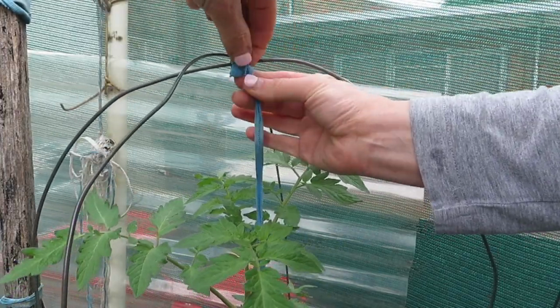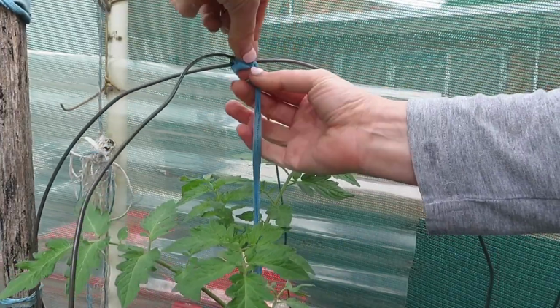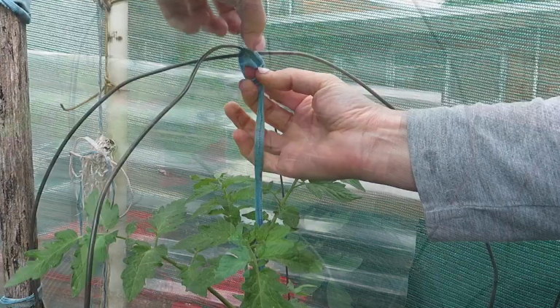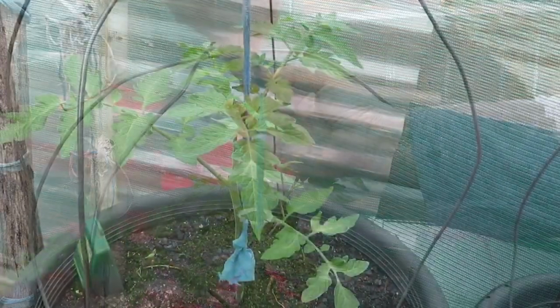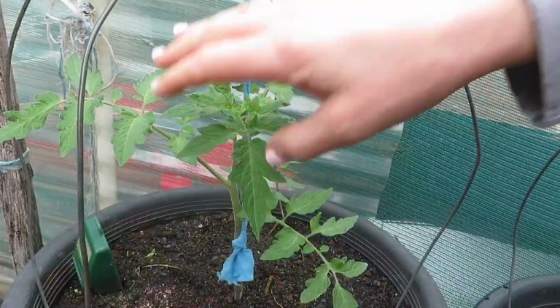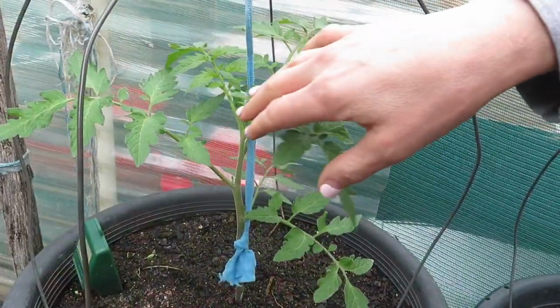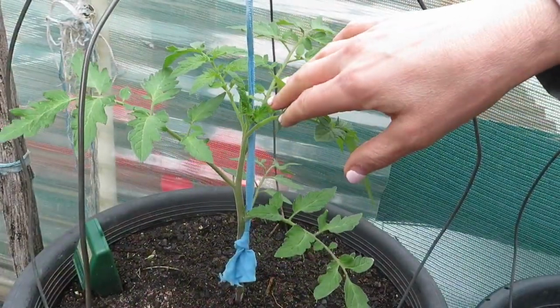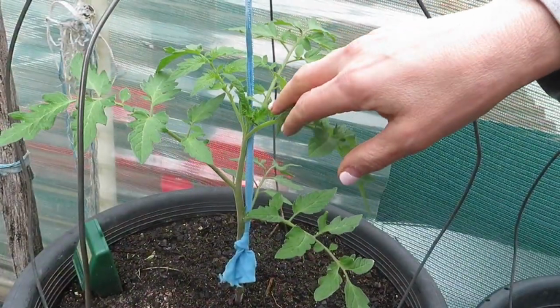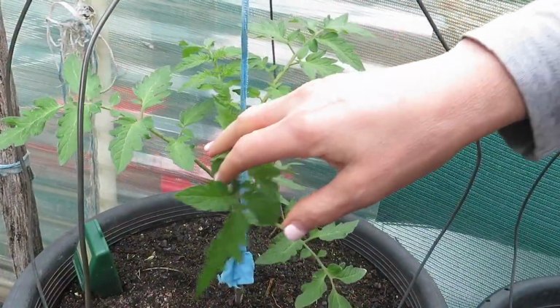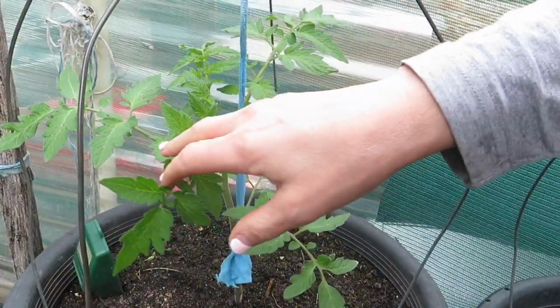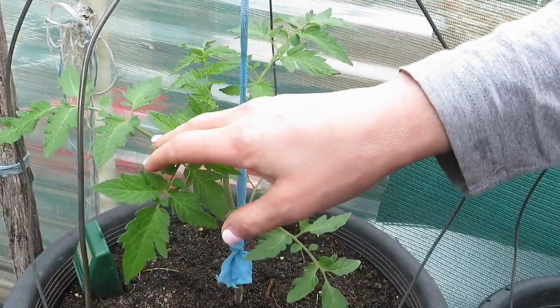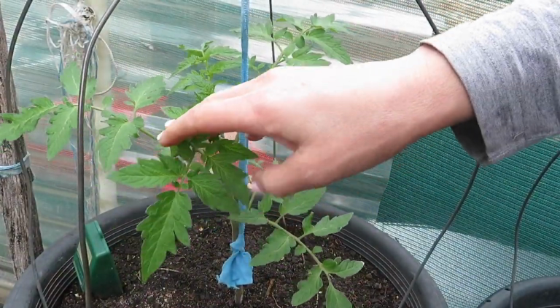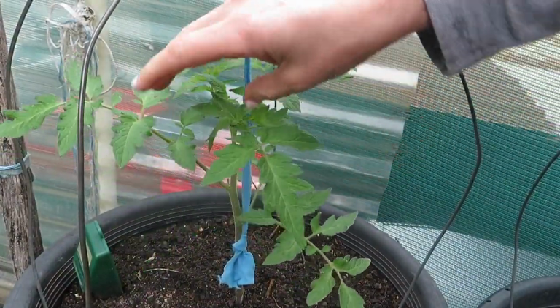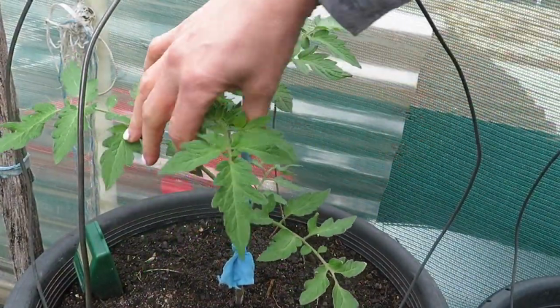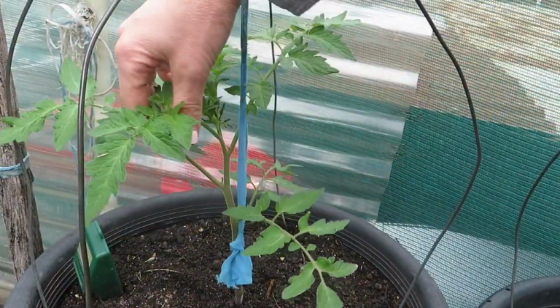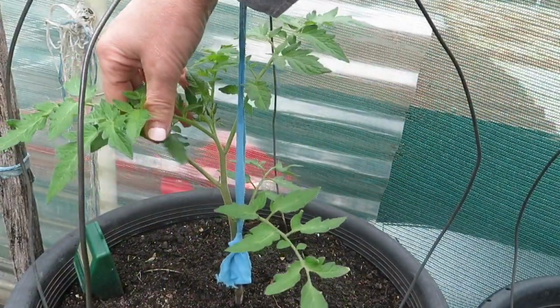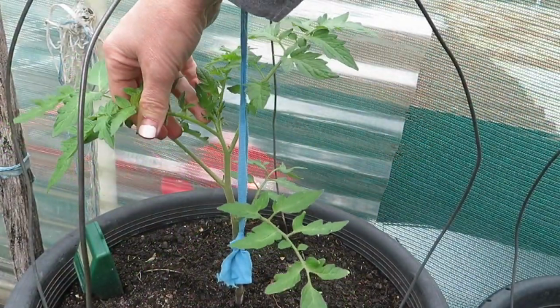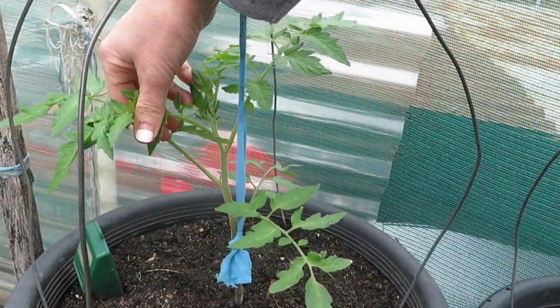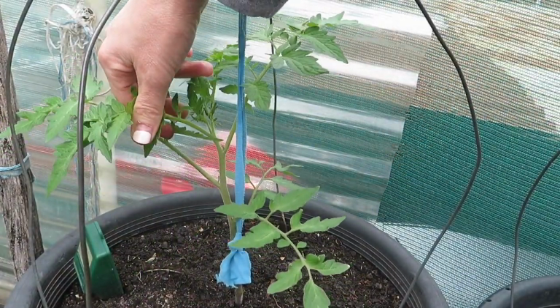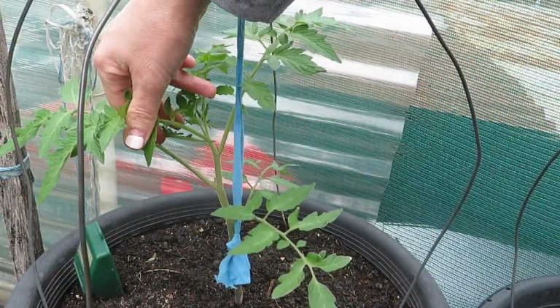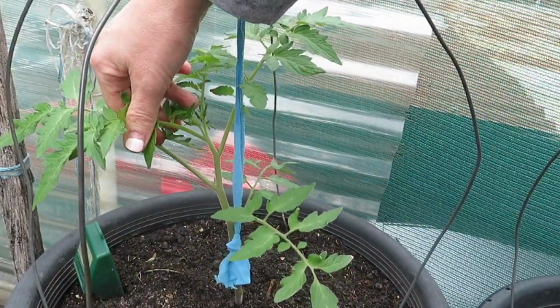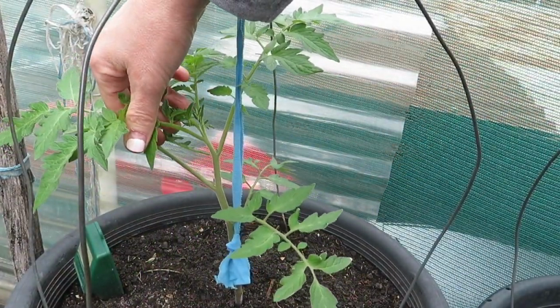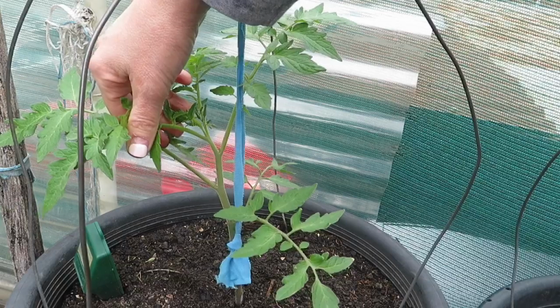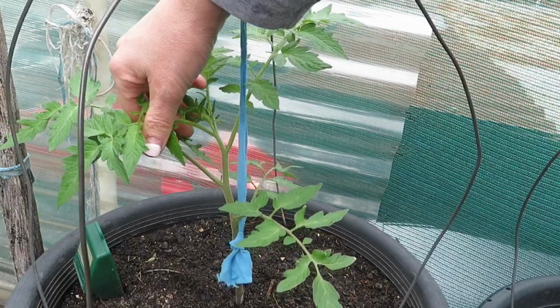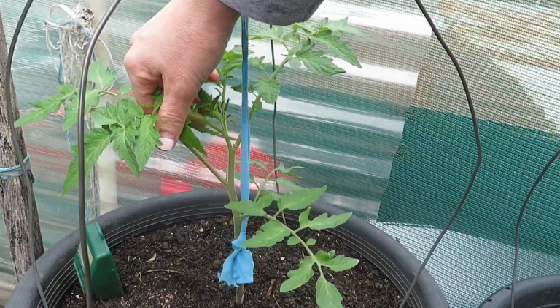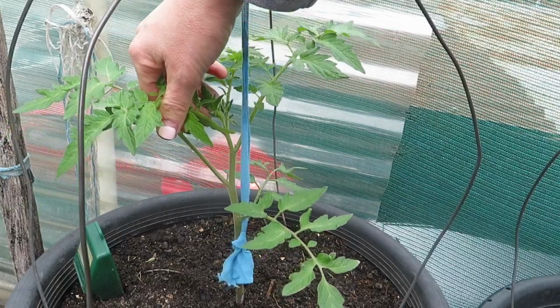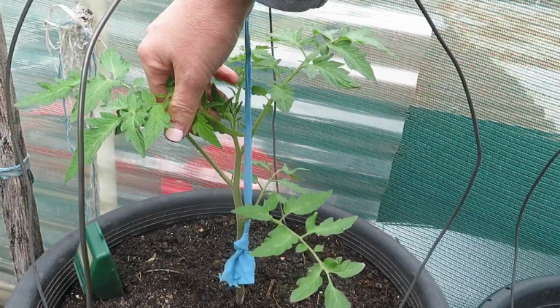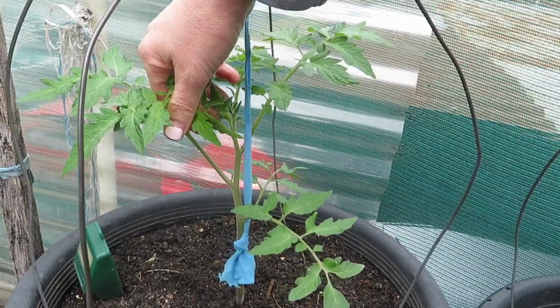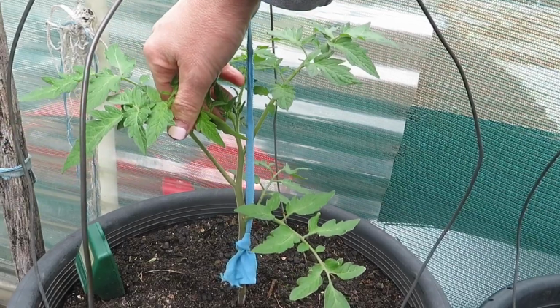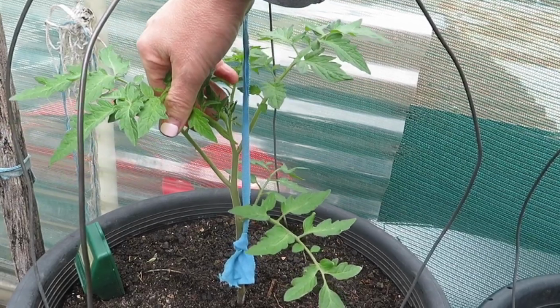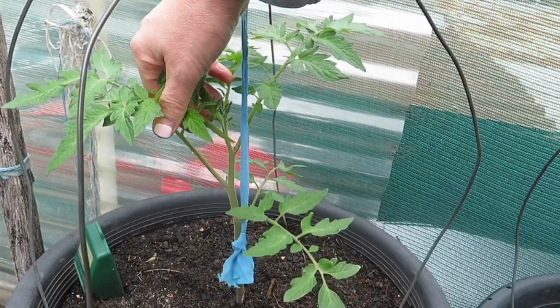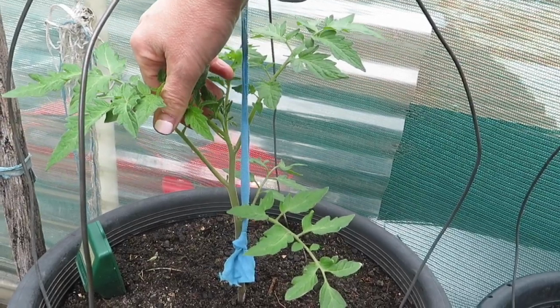I don't know if you can see, but there are tomato buds. I'll bring that in close.